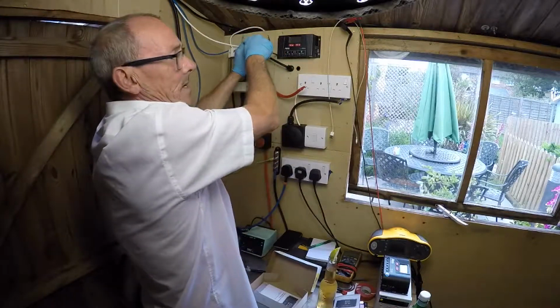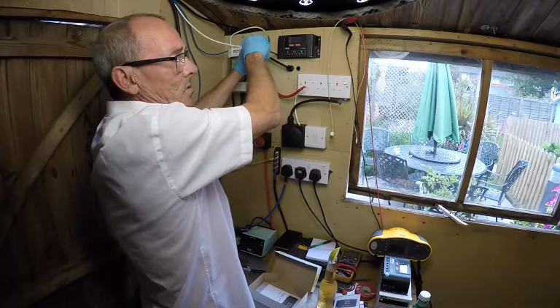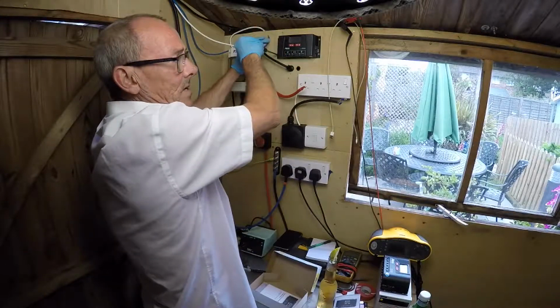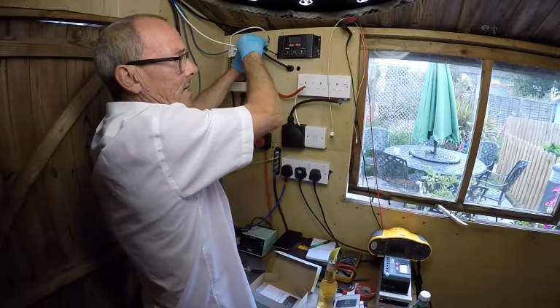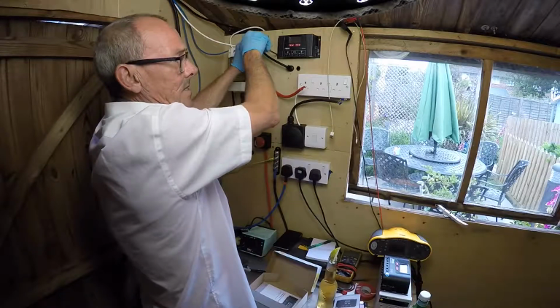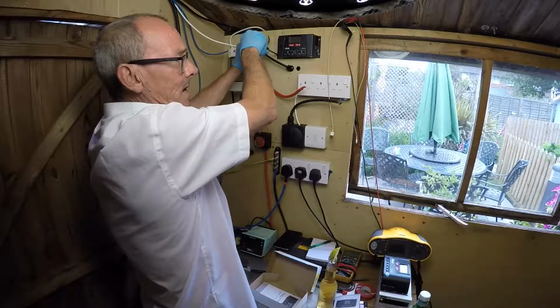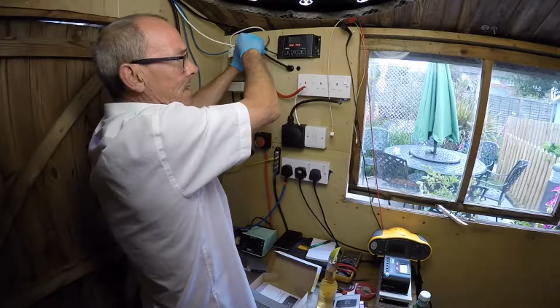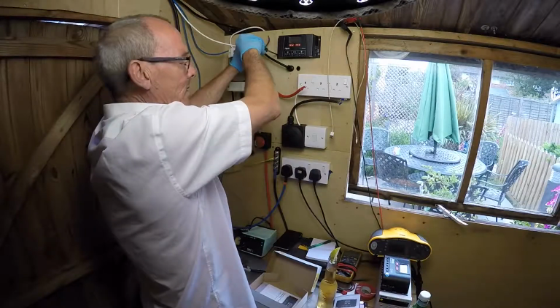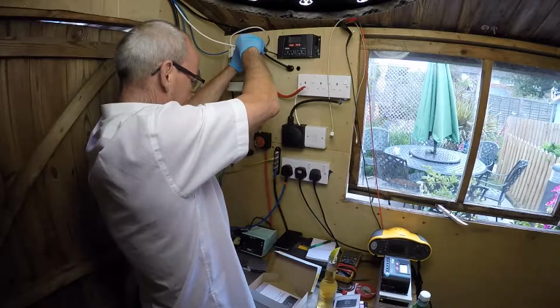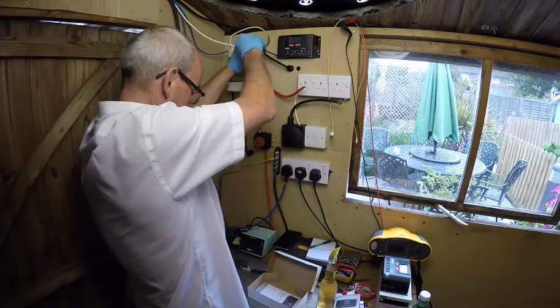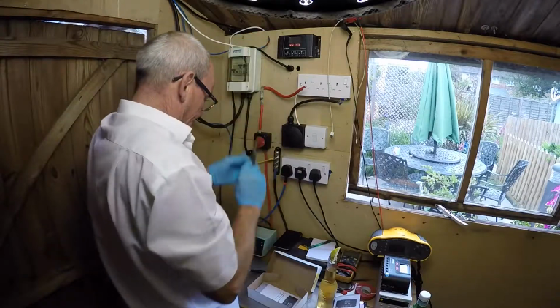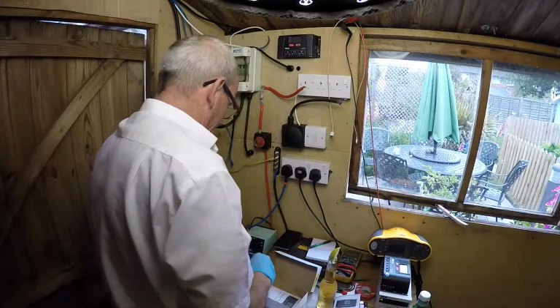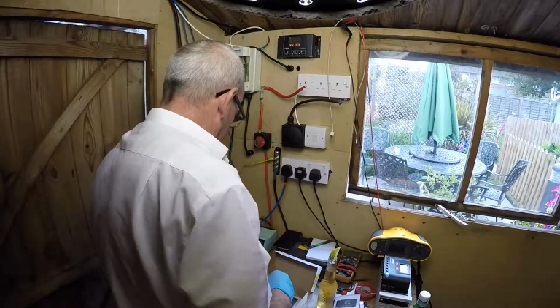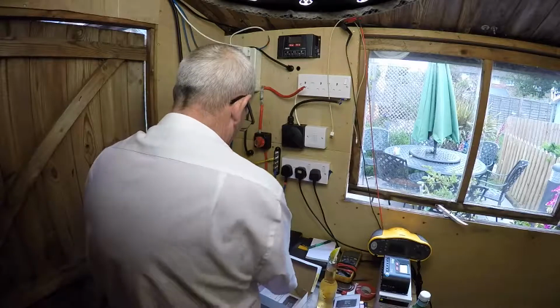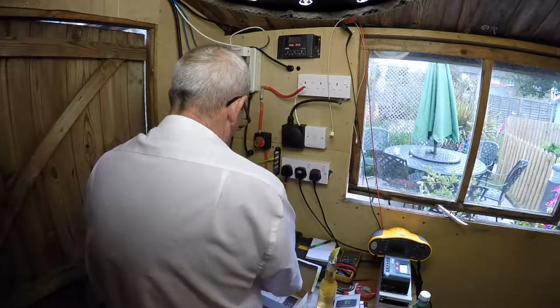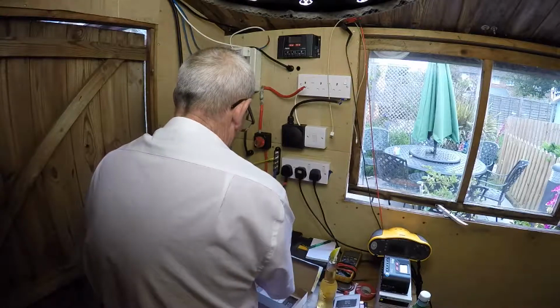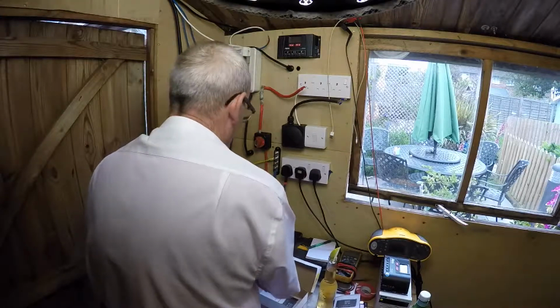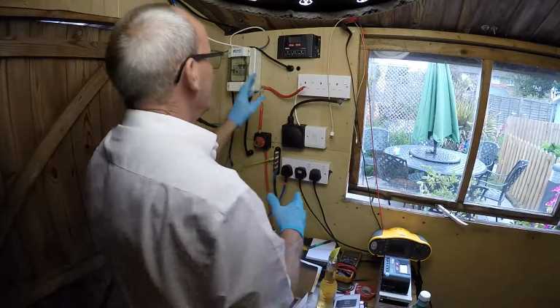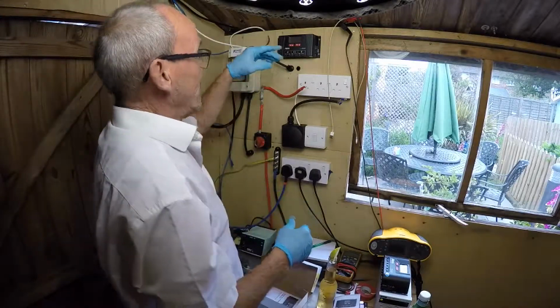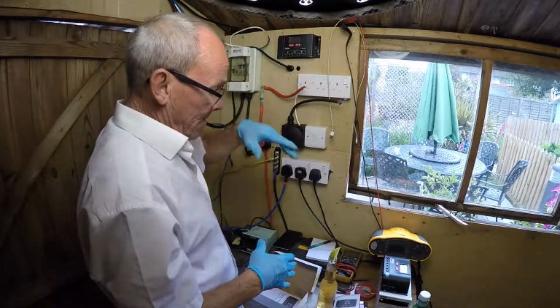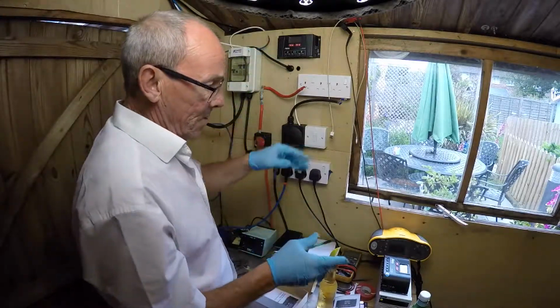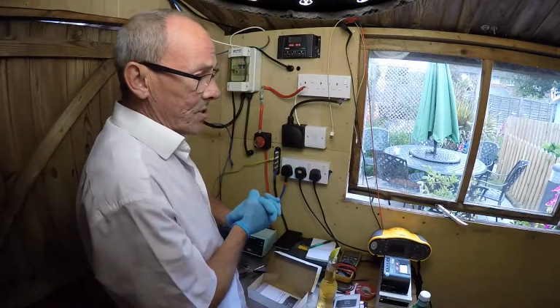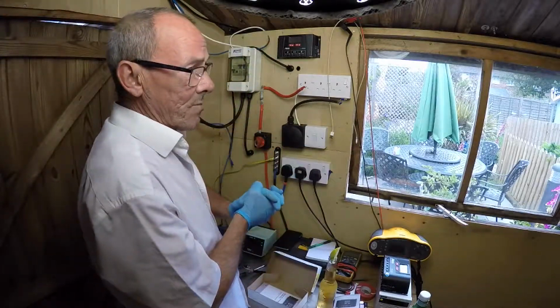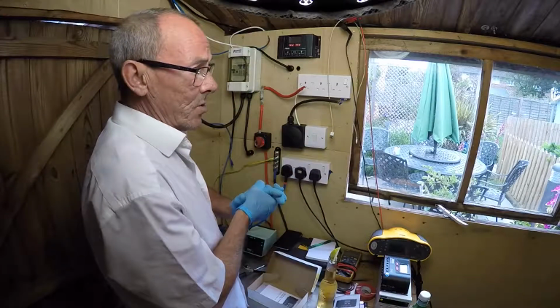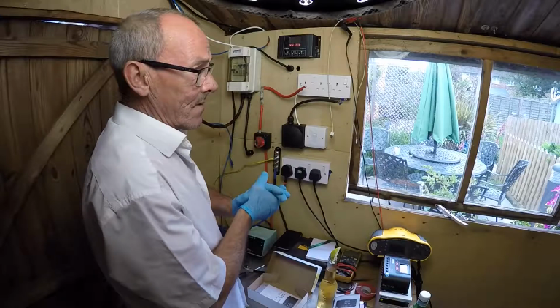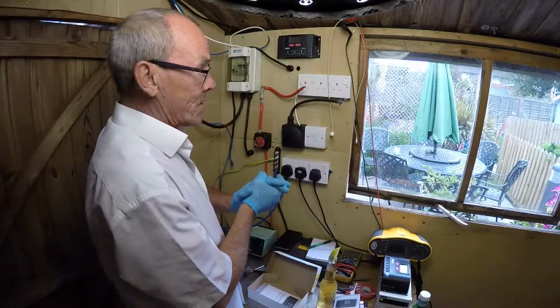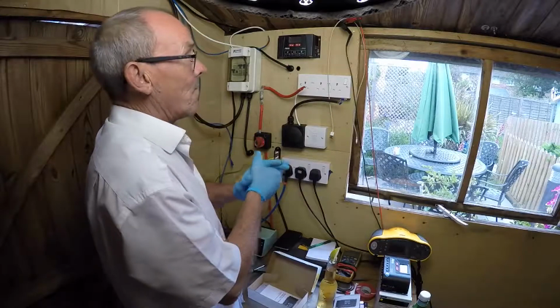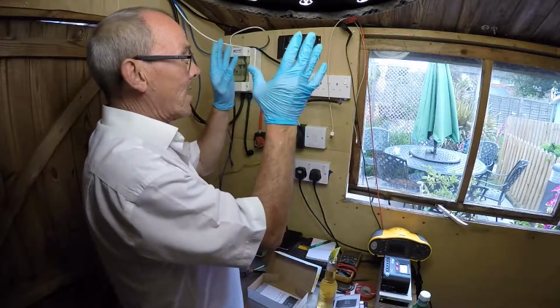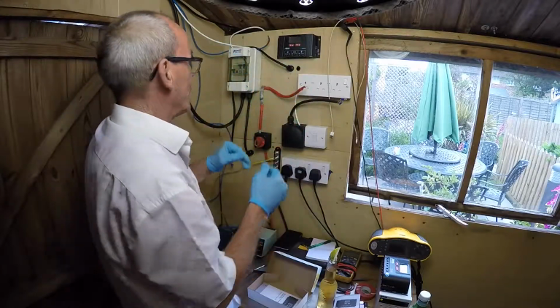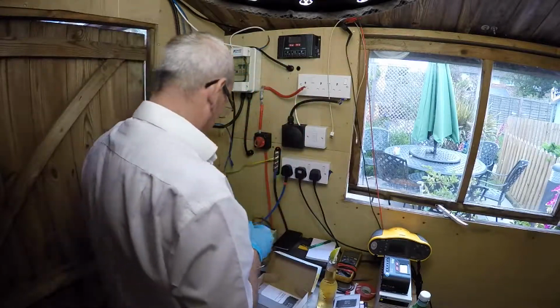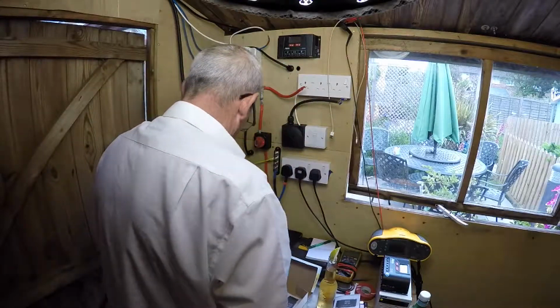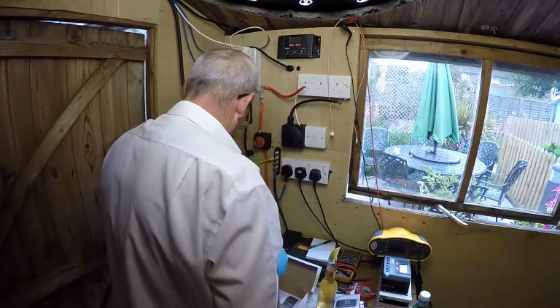Today is not a very sunny day — it's very, very cloudy with very little sun. But on a sunny day, we can see up to as much as 27 amps of power coming off those panels.